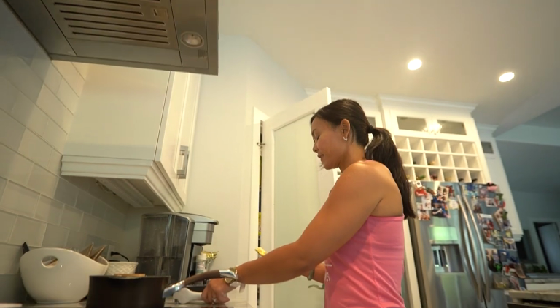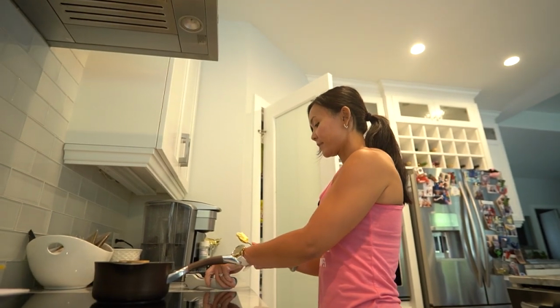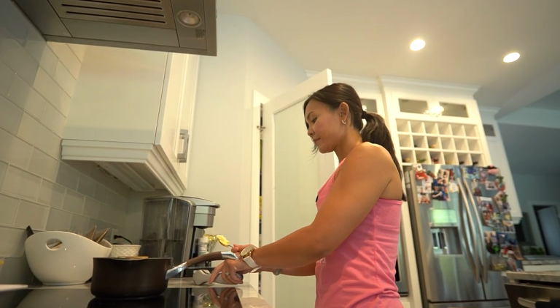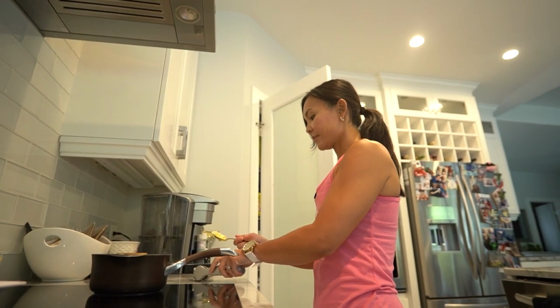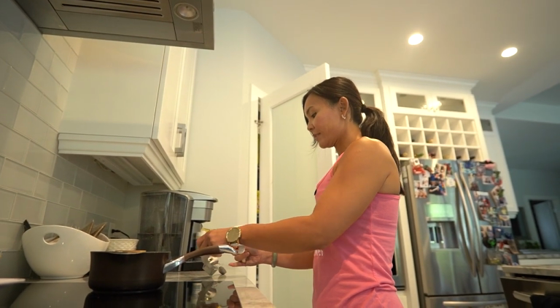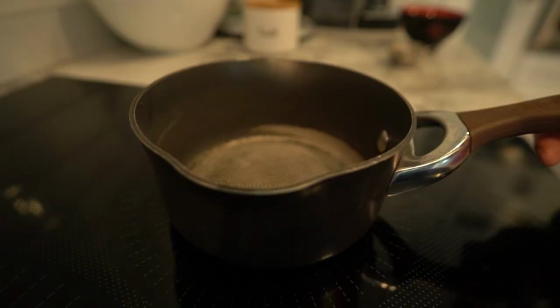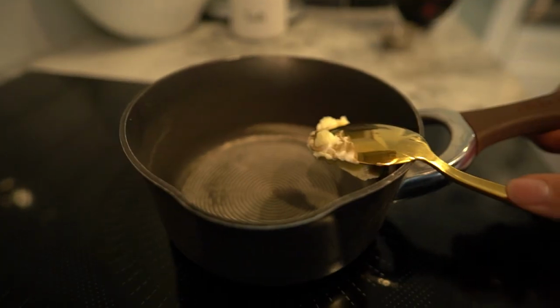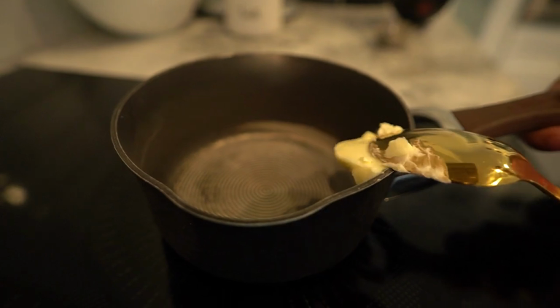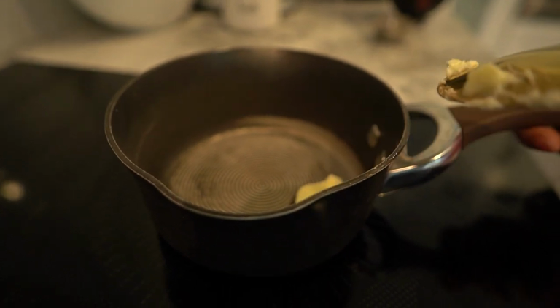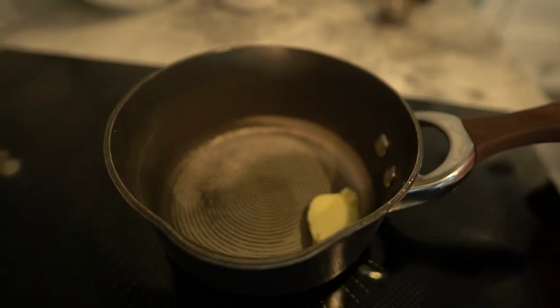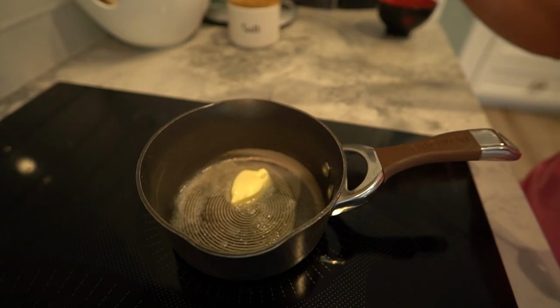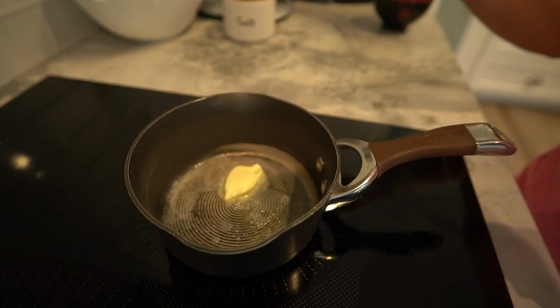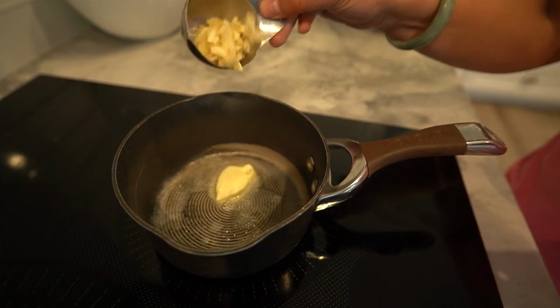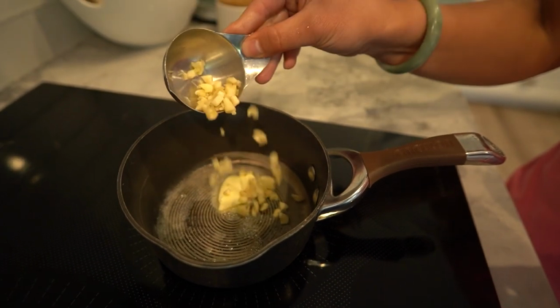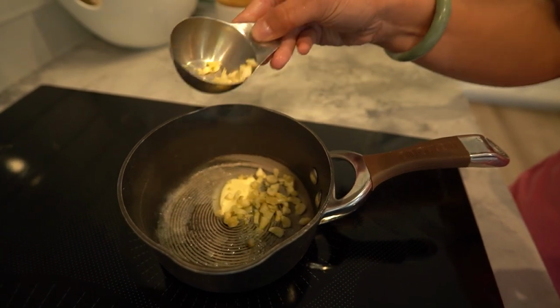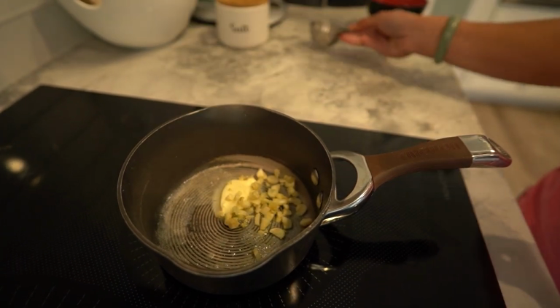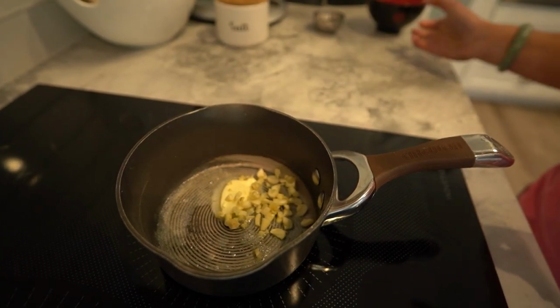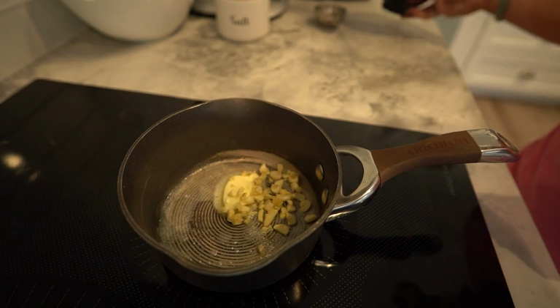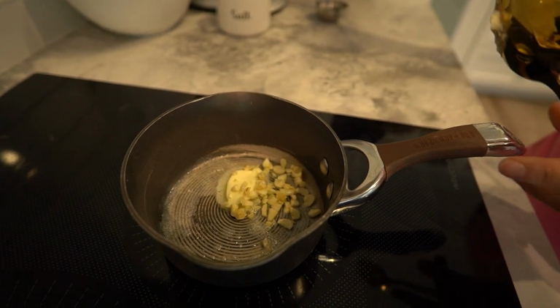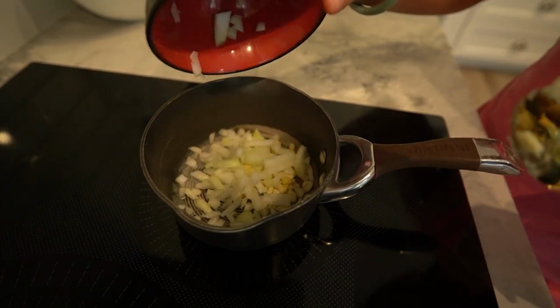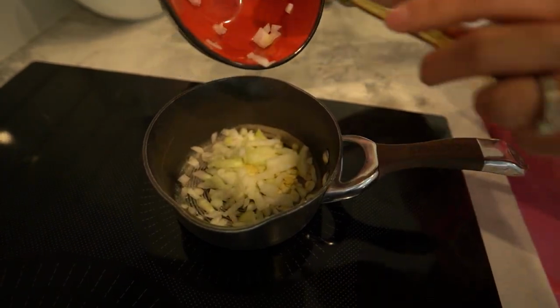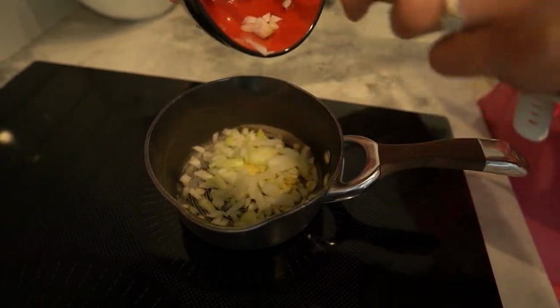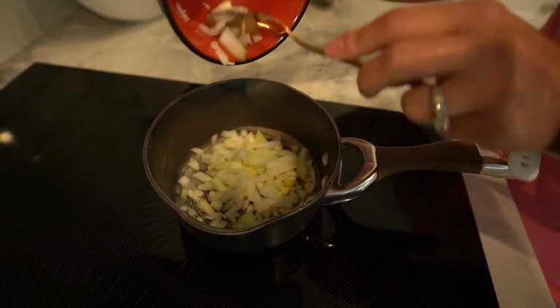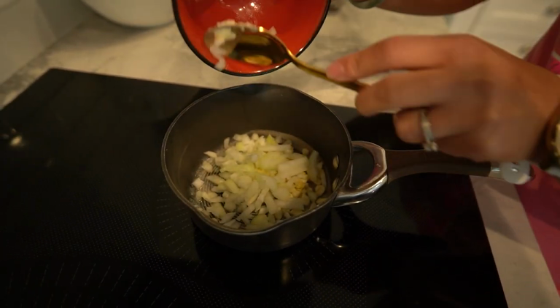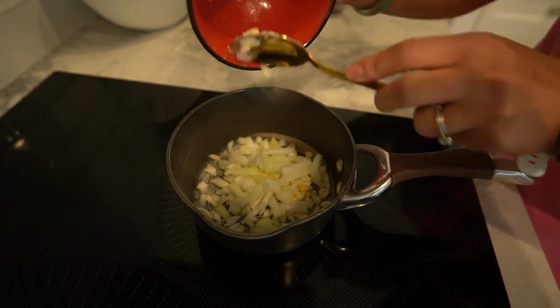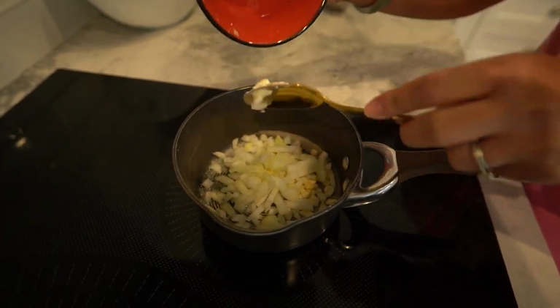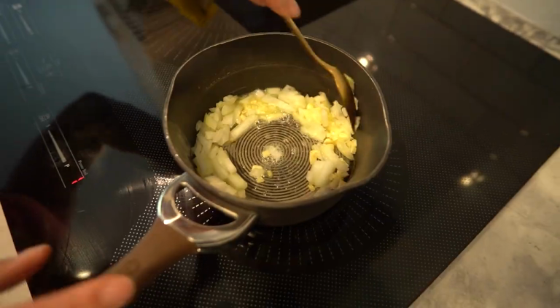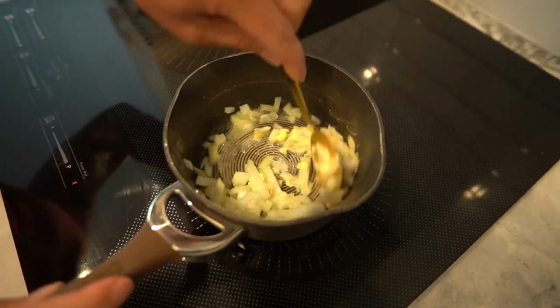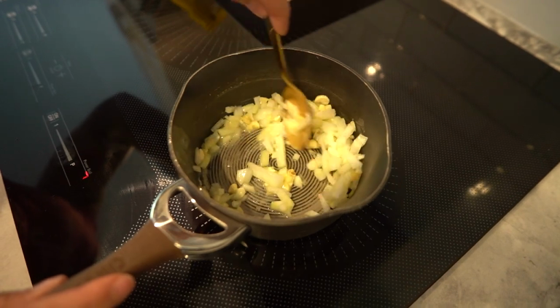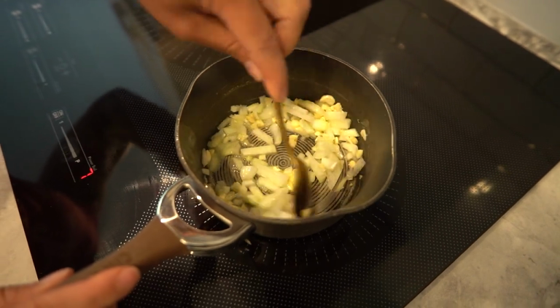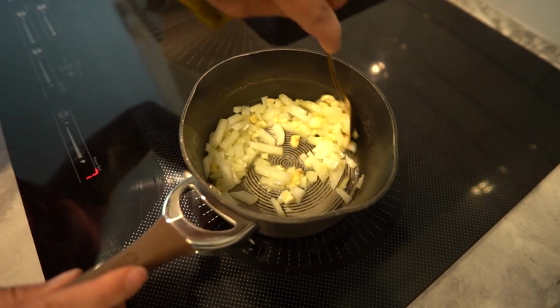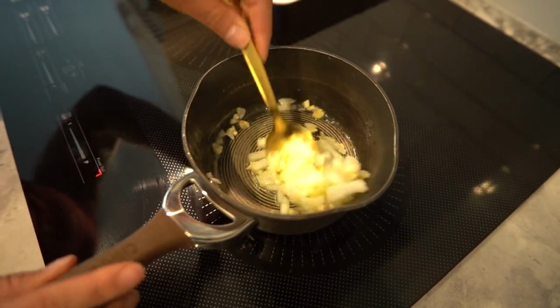Alright, let's get cooking. Heat the olive oil or butter in a saucepan over medium heat. Once it's sizzling, add the finely chopped onion and minced garlic. We're looking for that beautiful aroma and translucent onions, so sauté them for about 2-3 minutes.